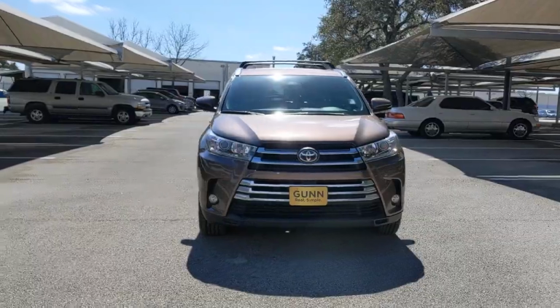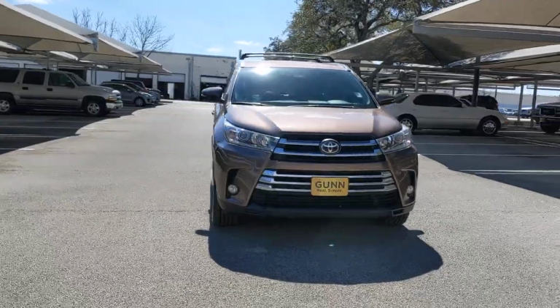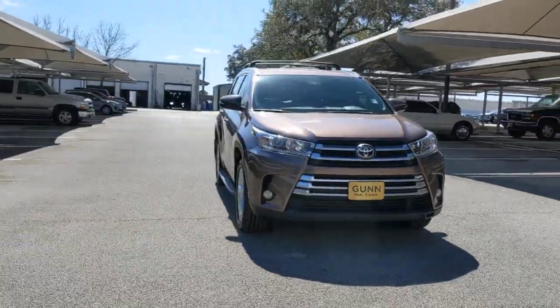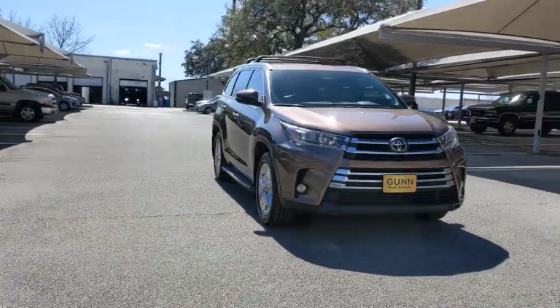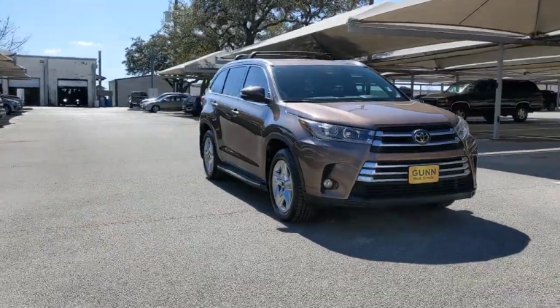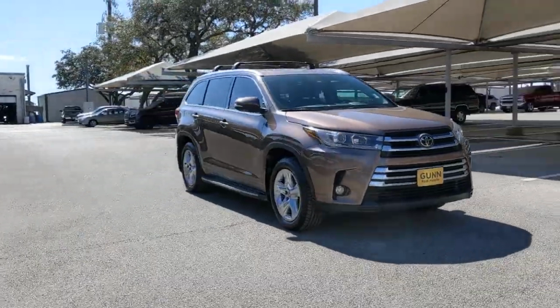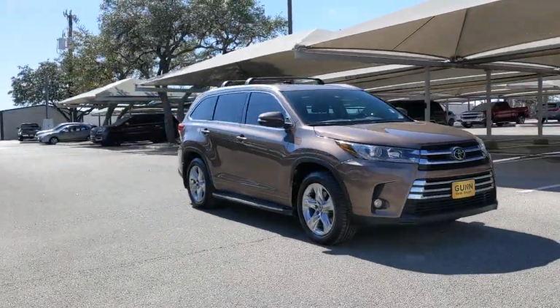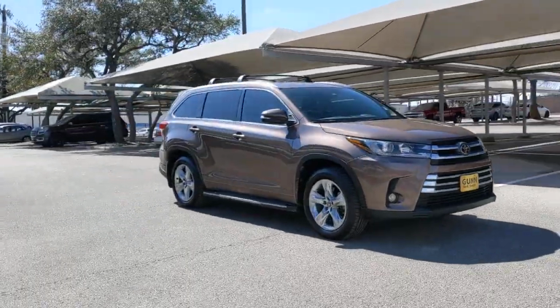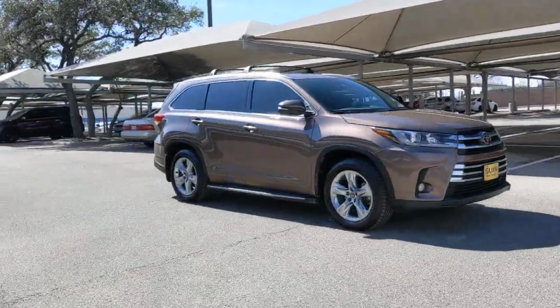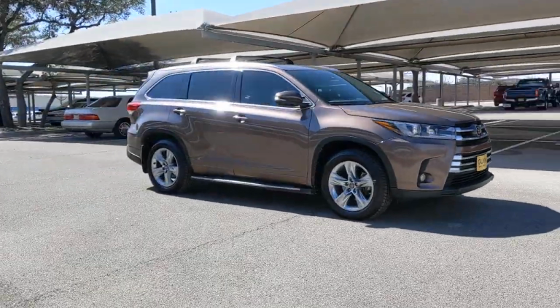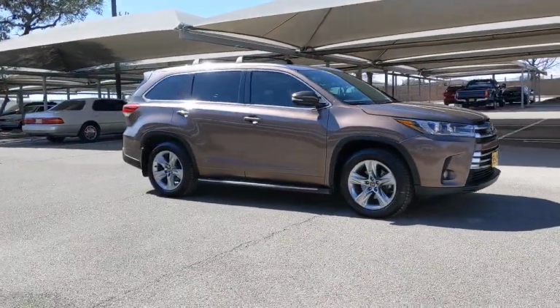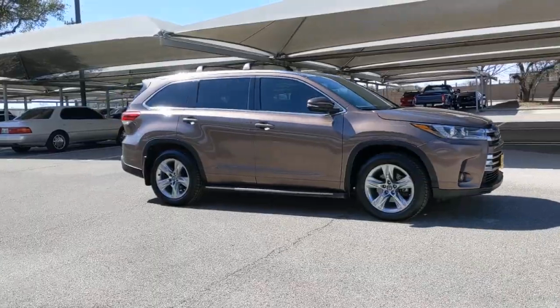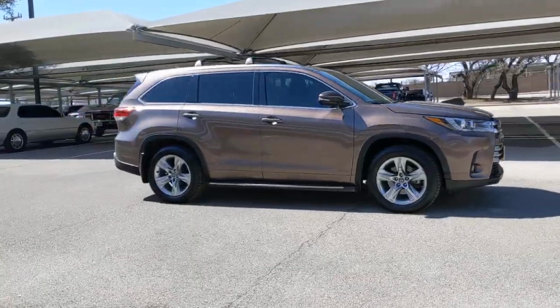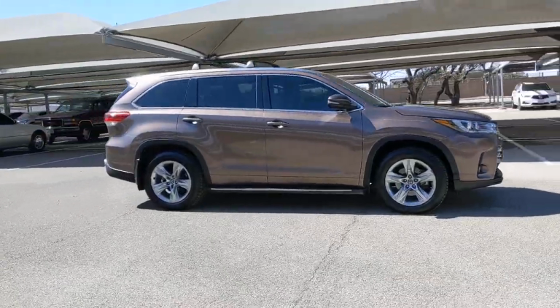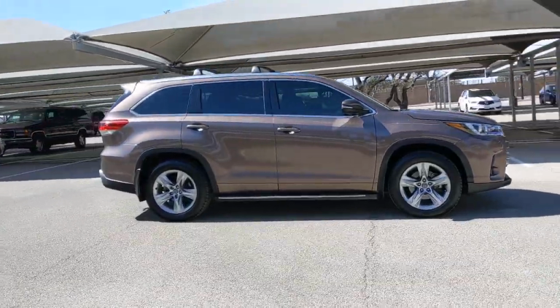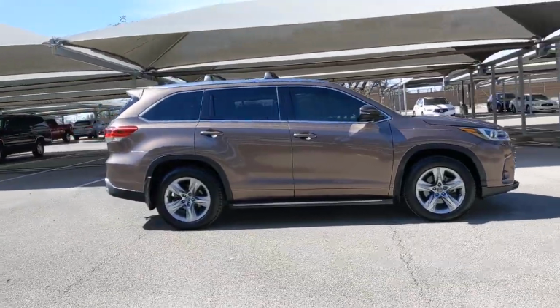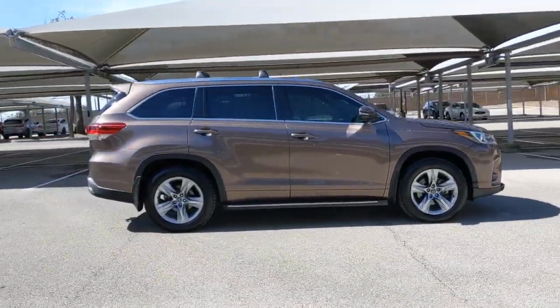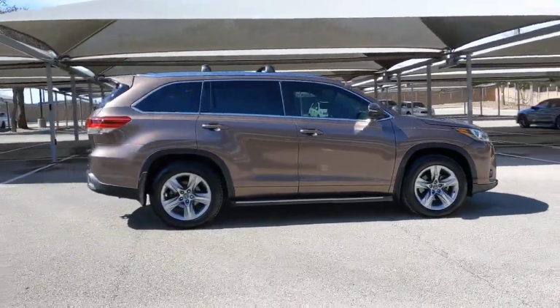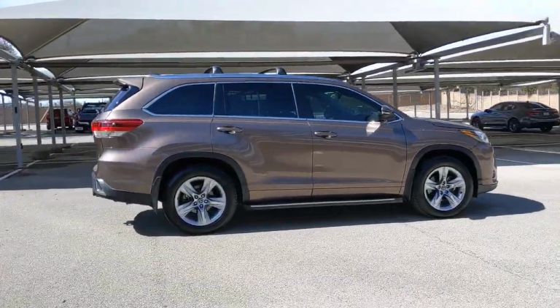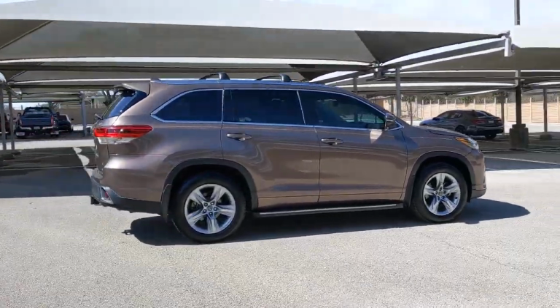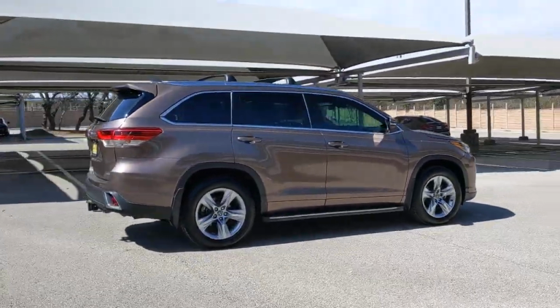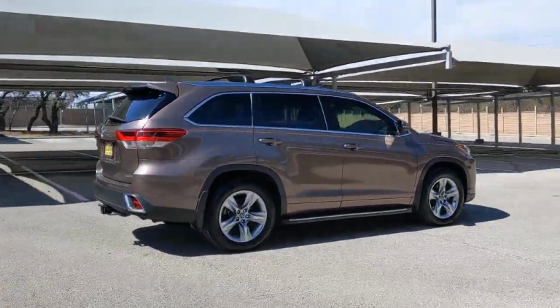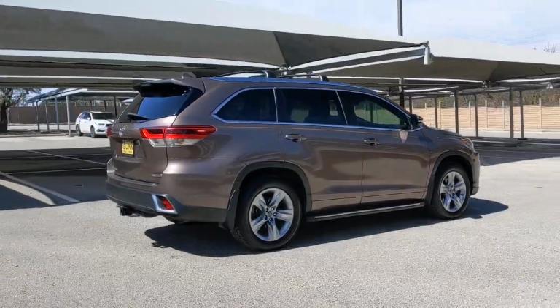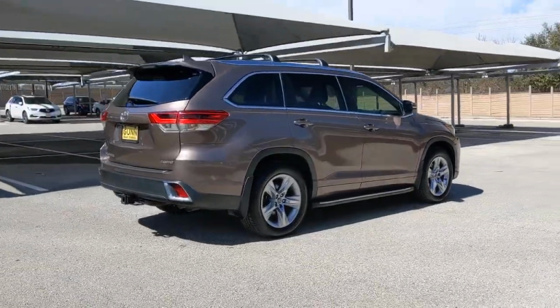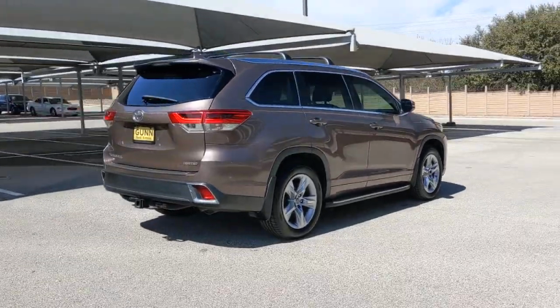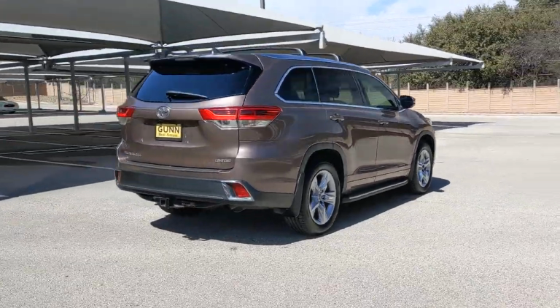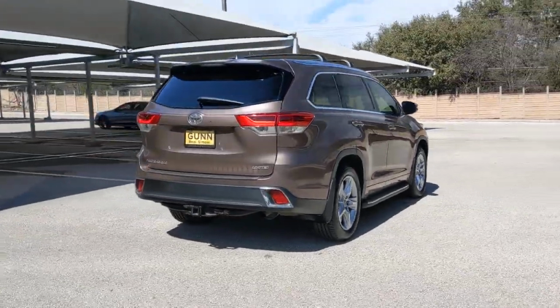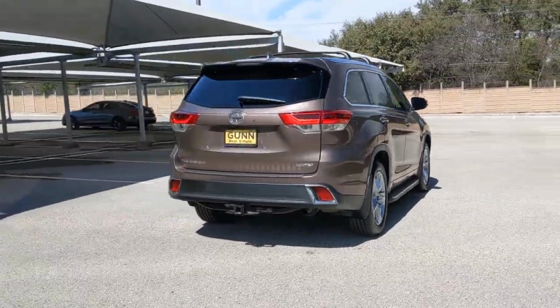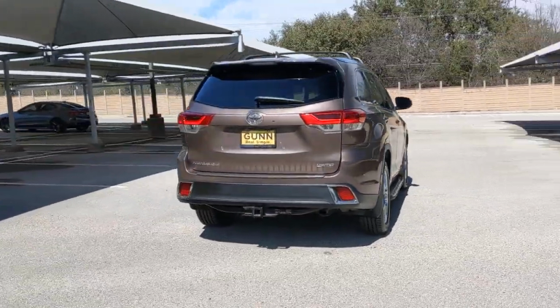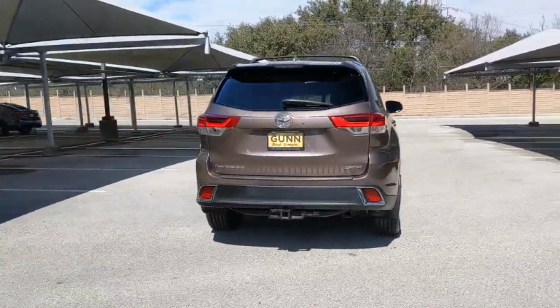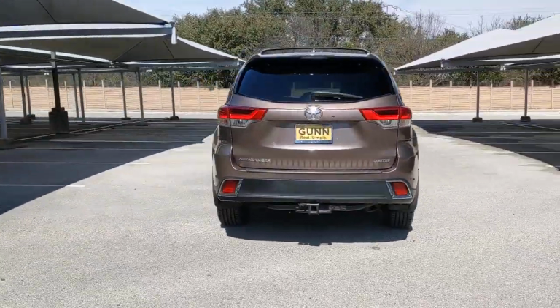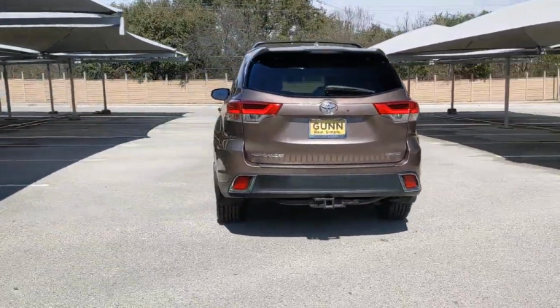You'll have love at first sight with the 2017 Toyota Highlander. This vehicle is an outstanding buy with fewer than 110,000 miles on the odometer. This smooth-riding, solidly-built Highlander is ready to meet your family's needs.